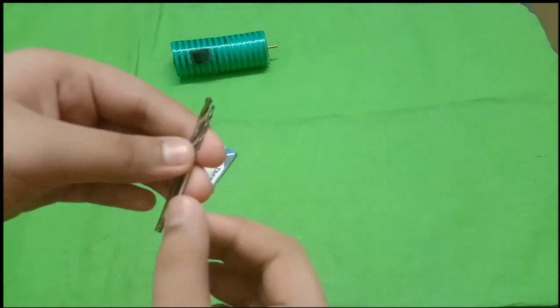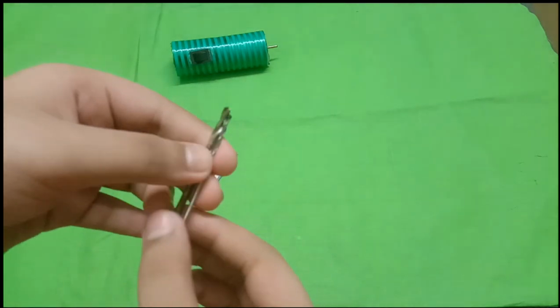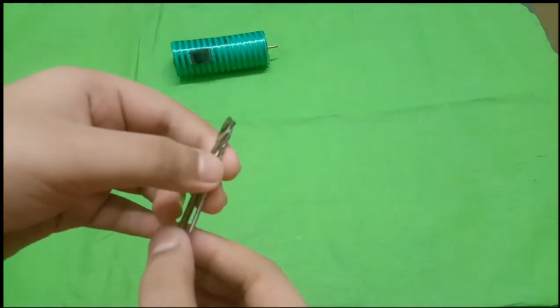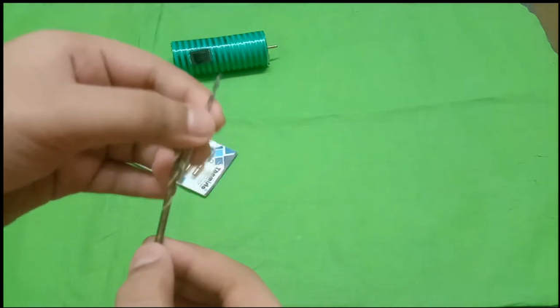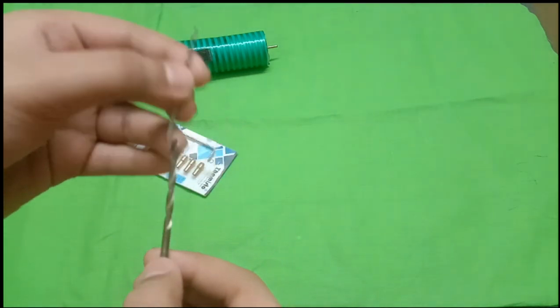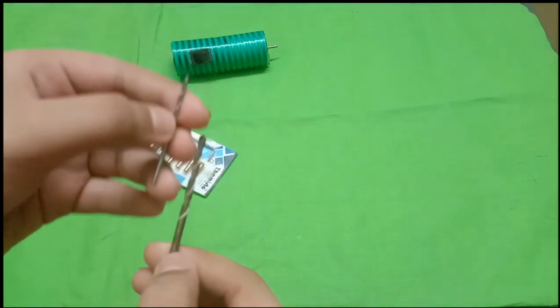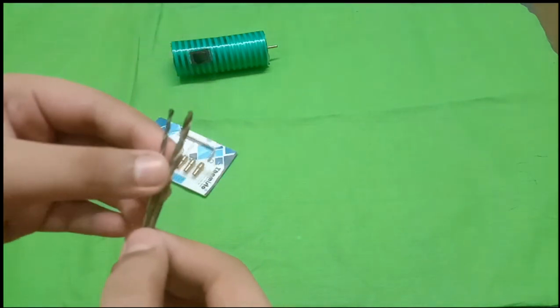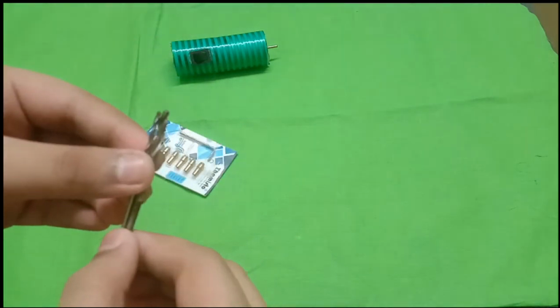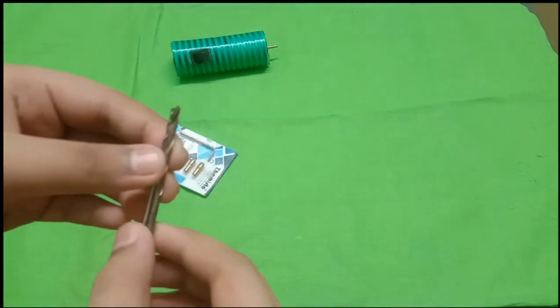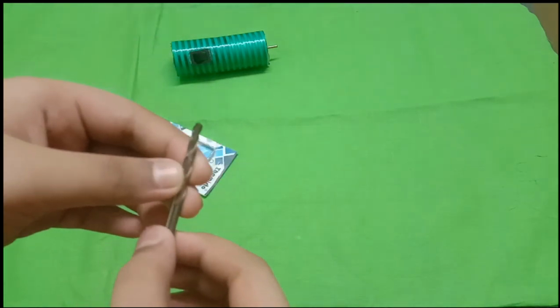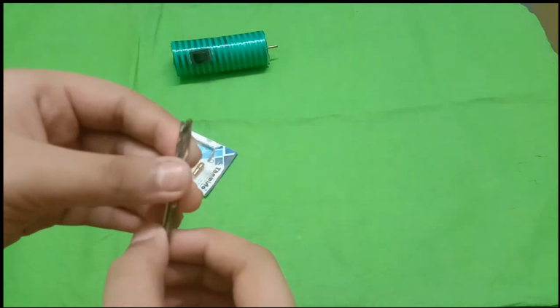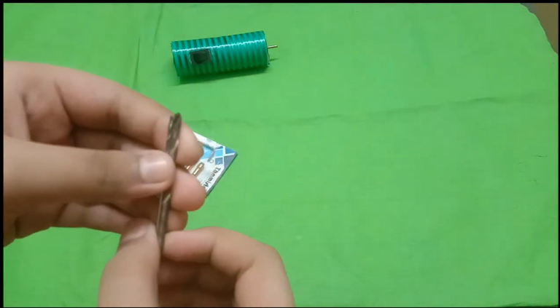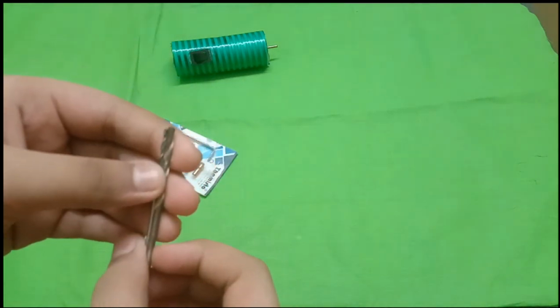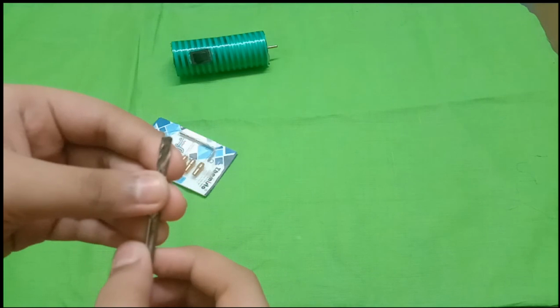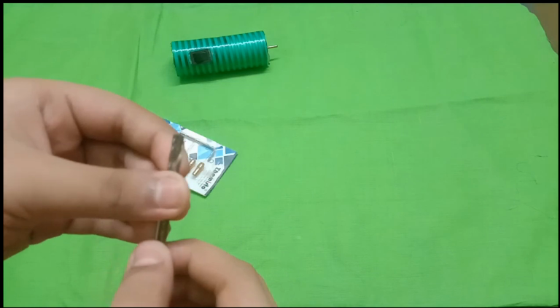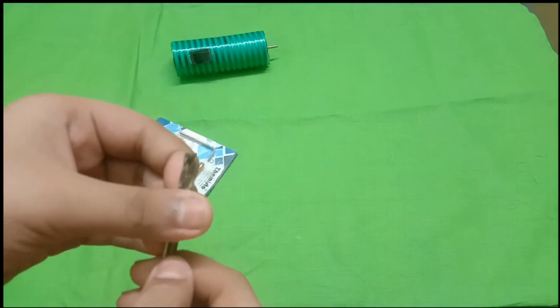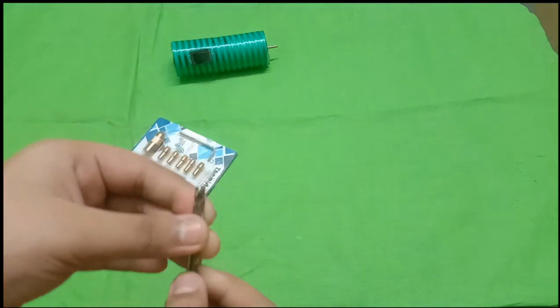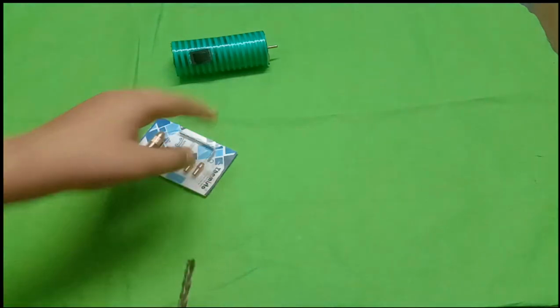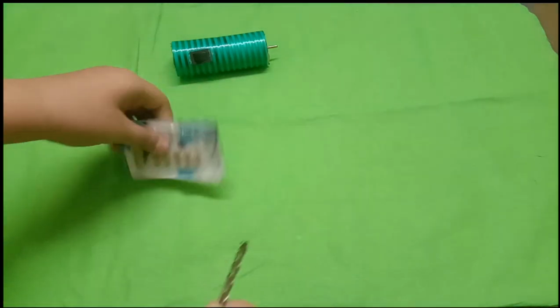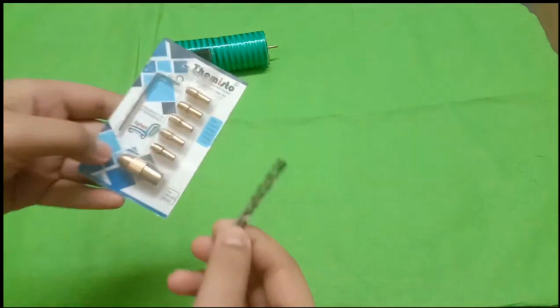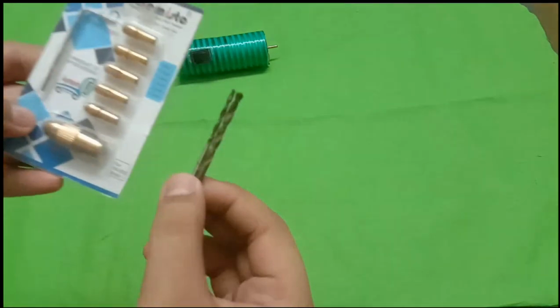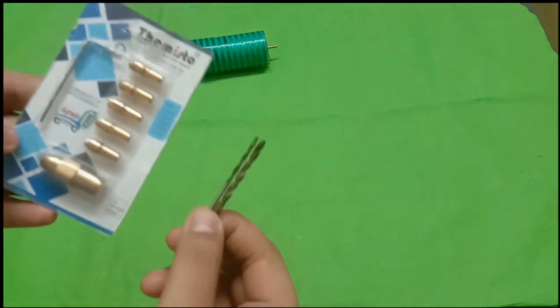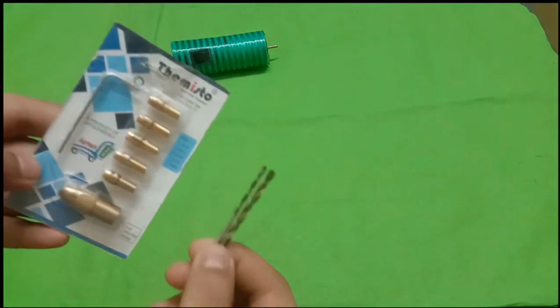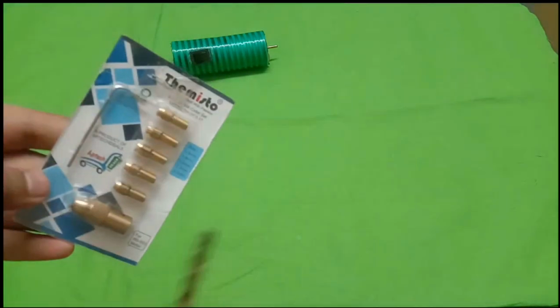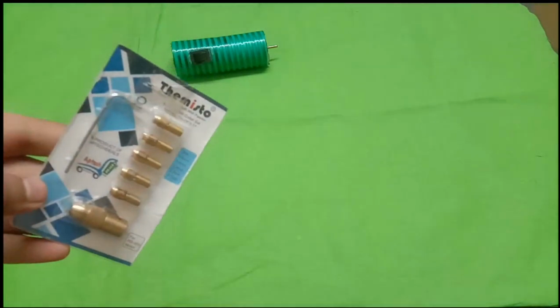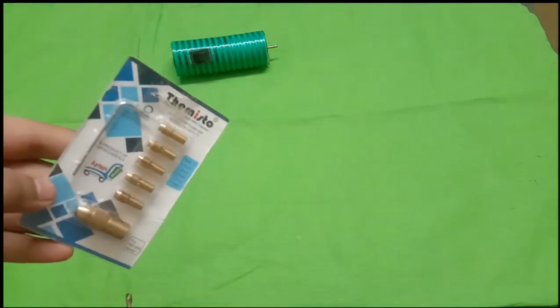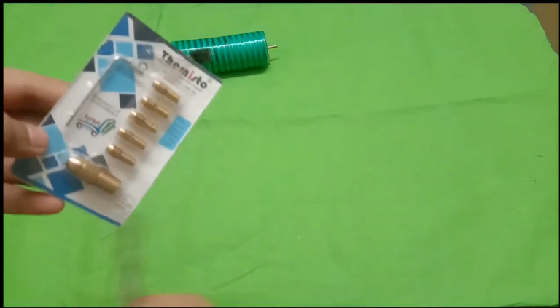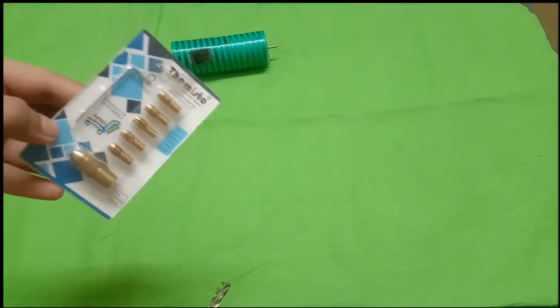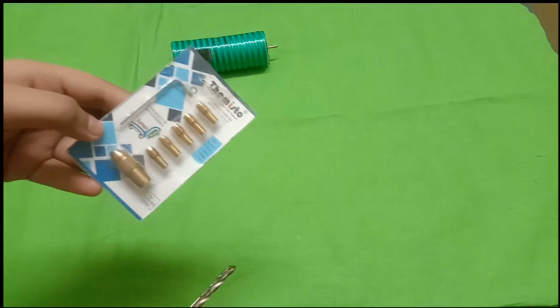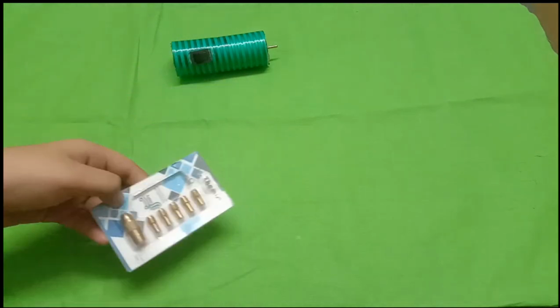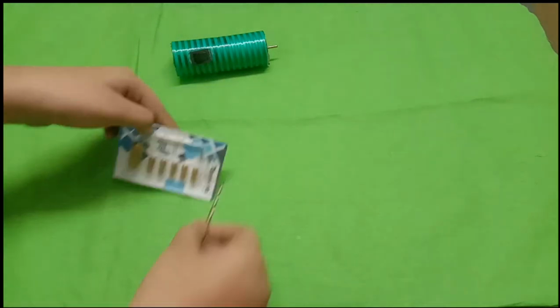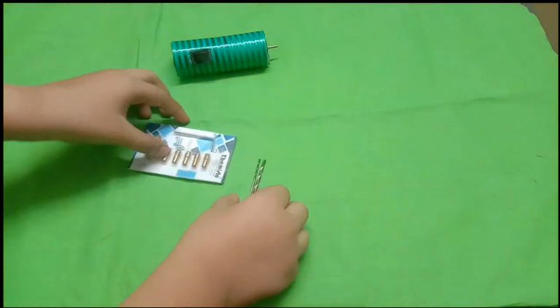We will use drill bits in 2 sizes. If you want the pack, we will cut the size of the pack. The purchase link is in the description — click and buy.